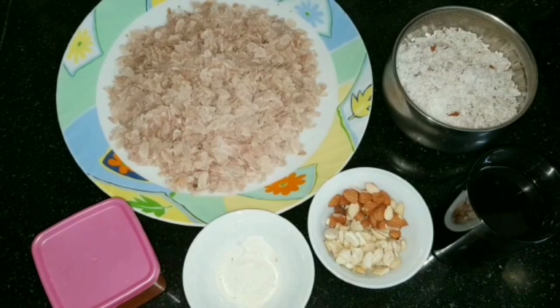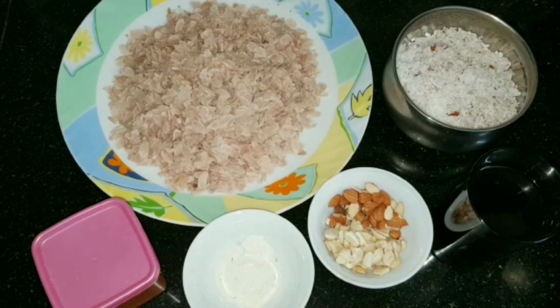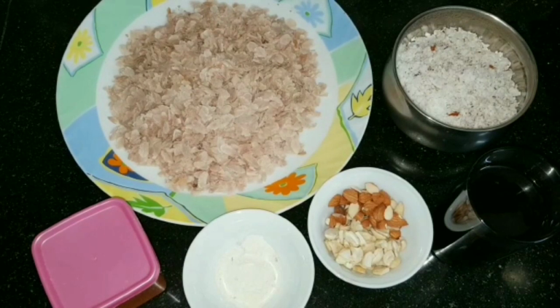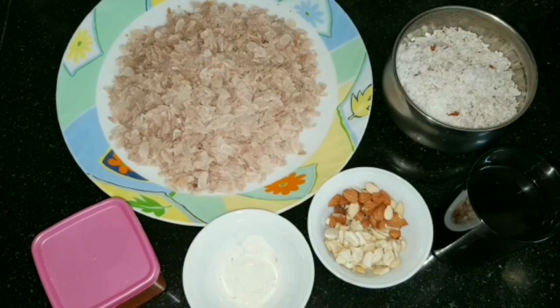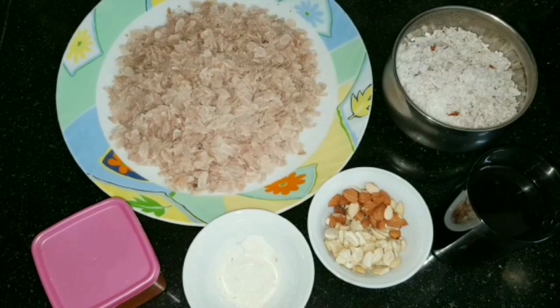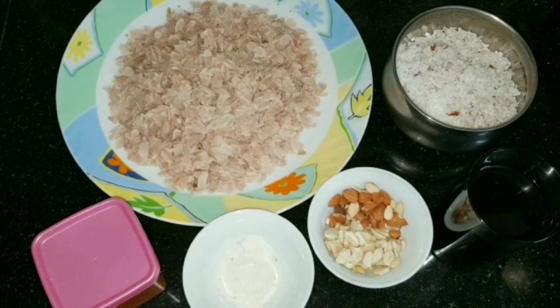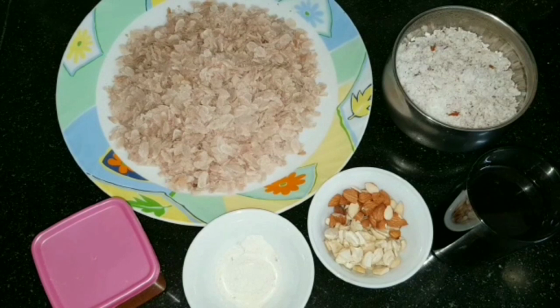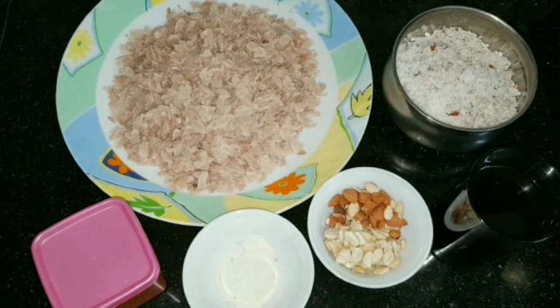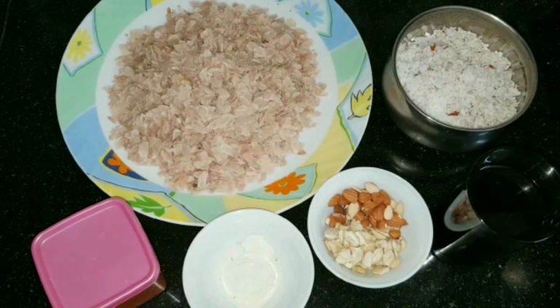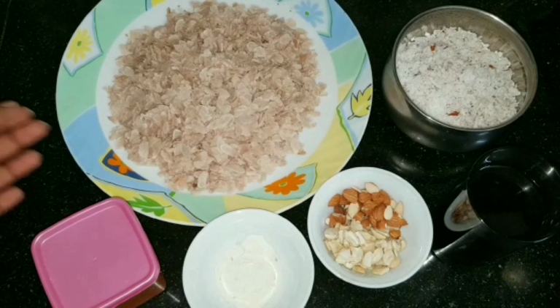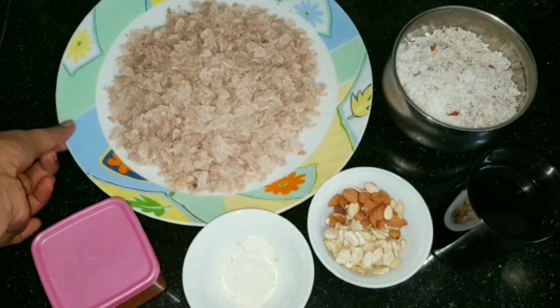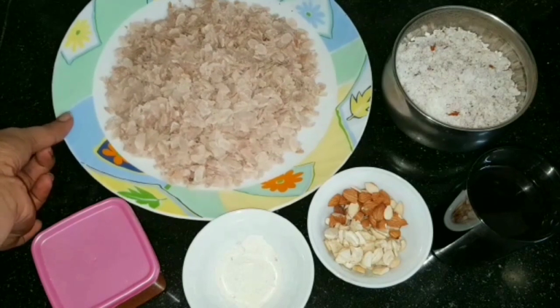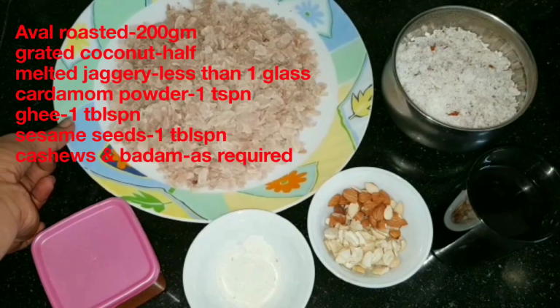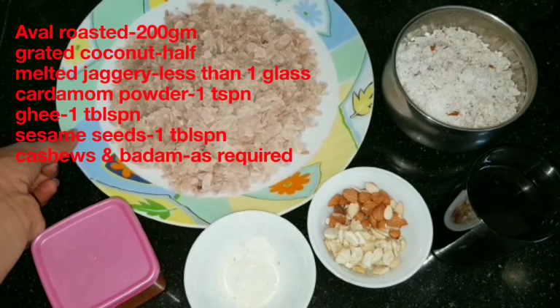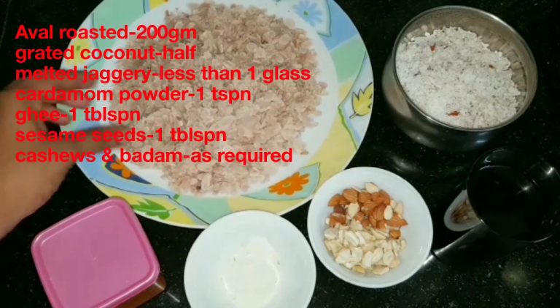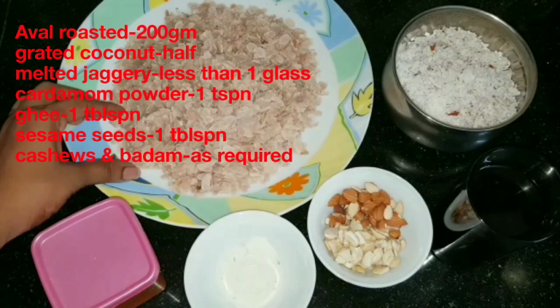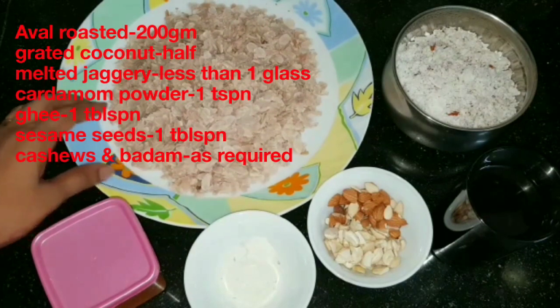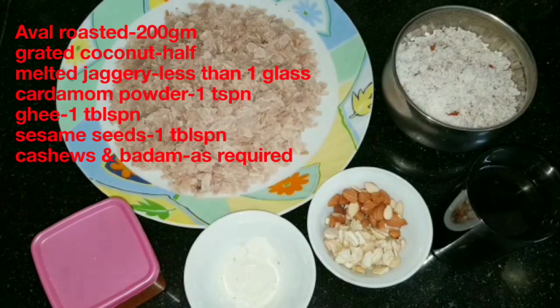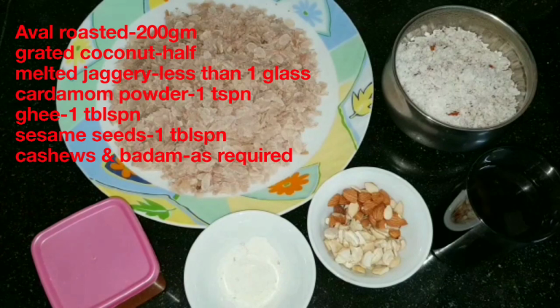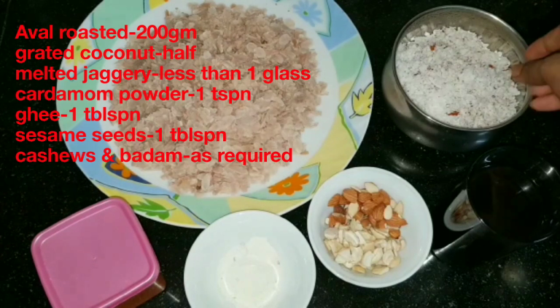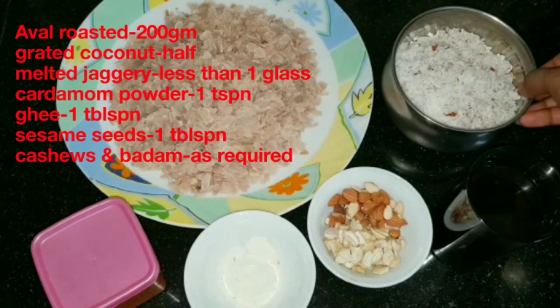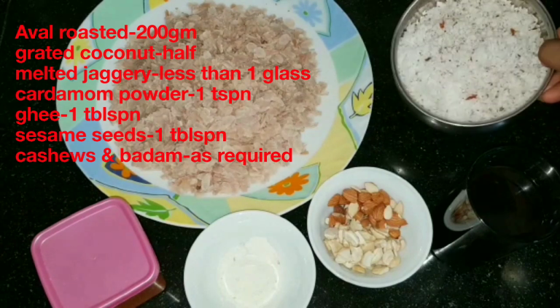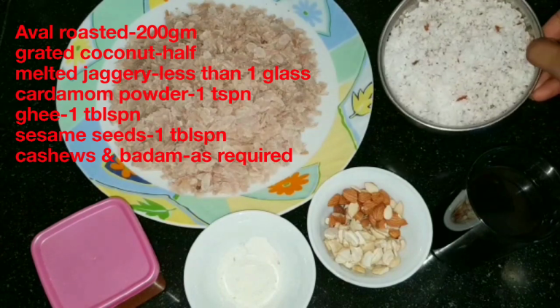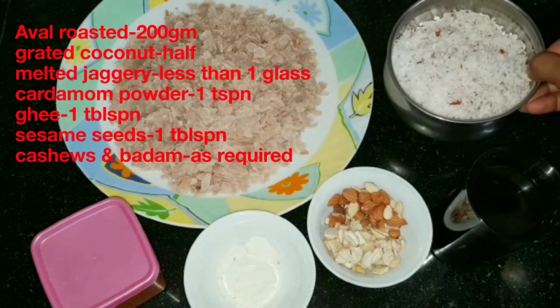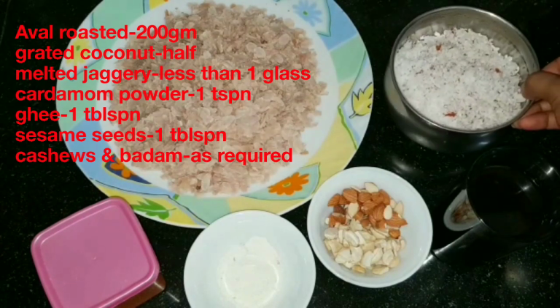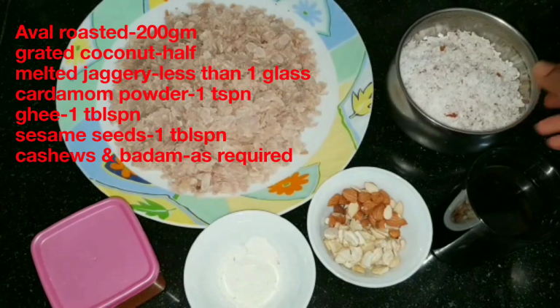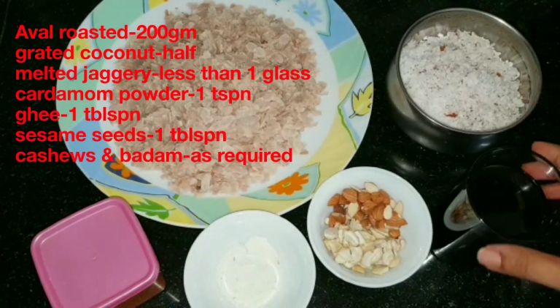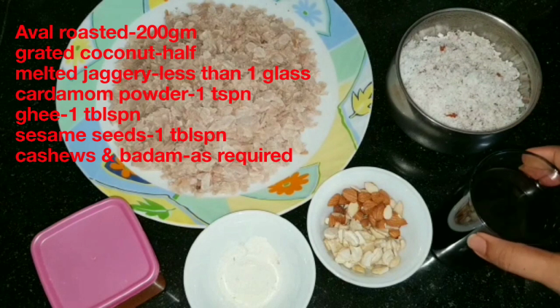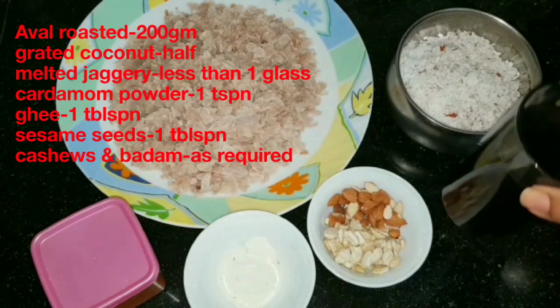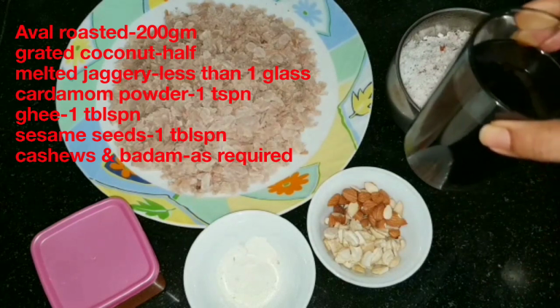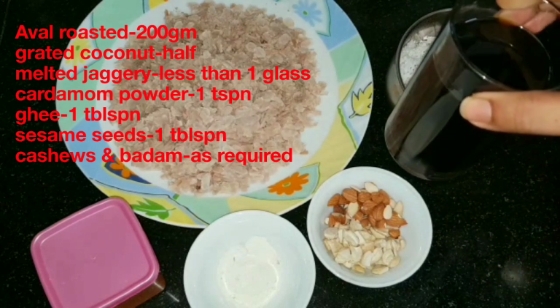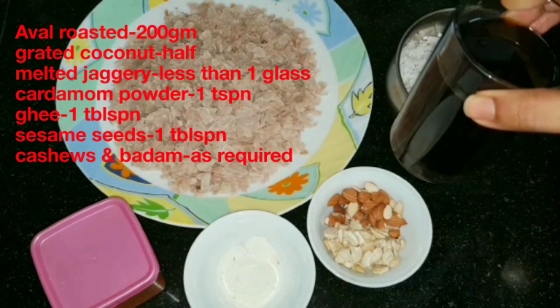We are prepared for this dish. I am going to add some ingredients — 200 grams of this dish, 1-2 grams, and a little bit more. I am going to add some water.